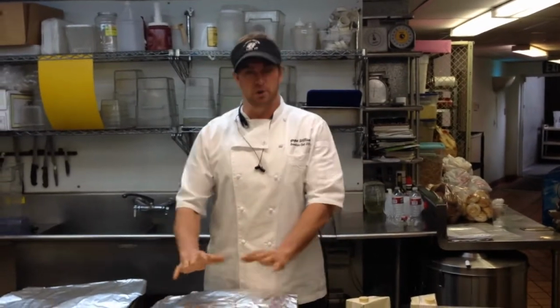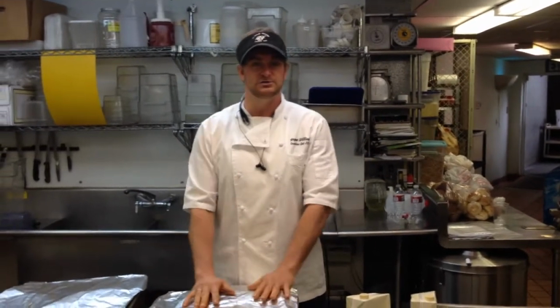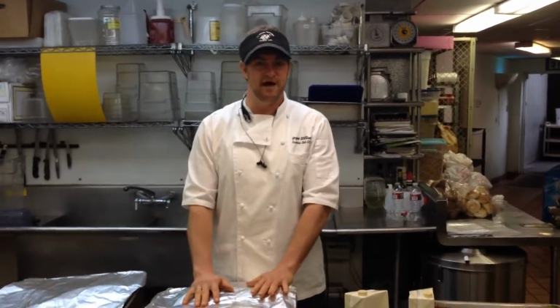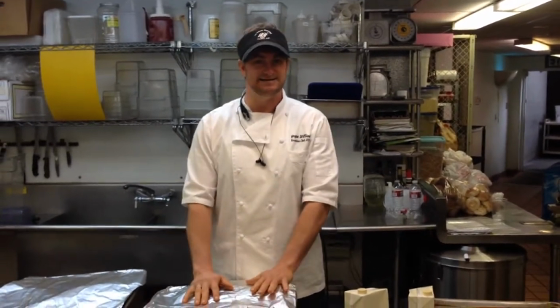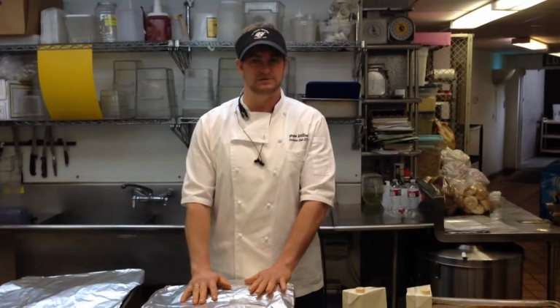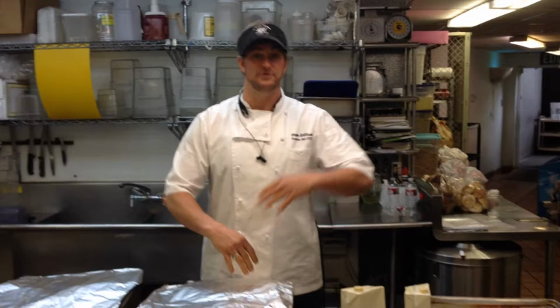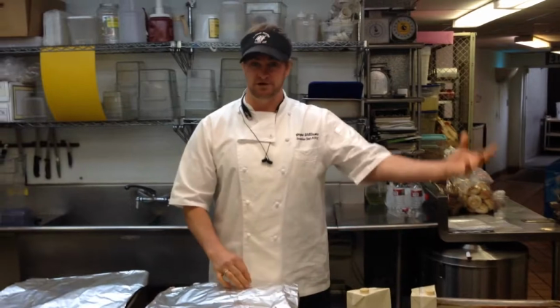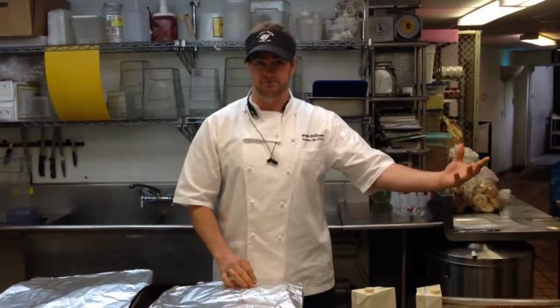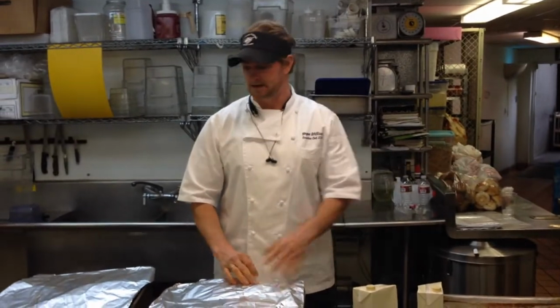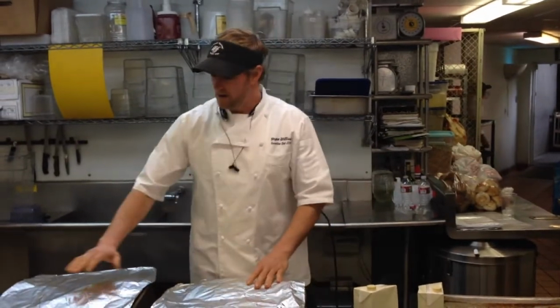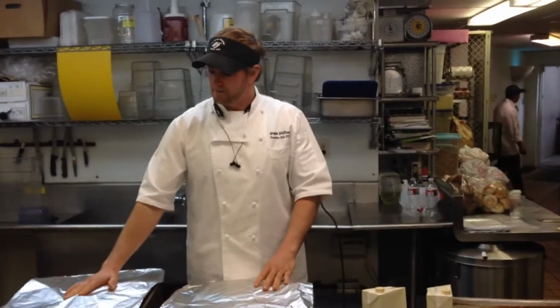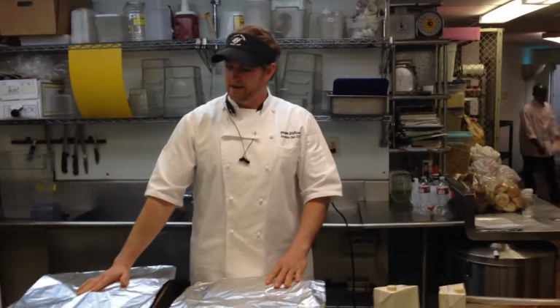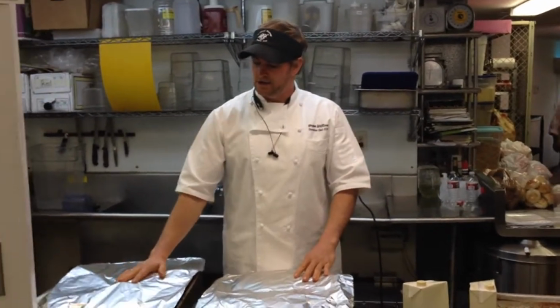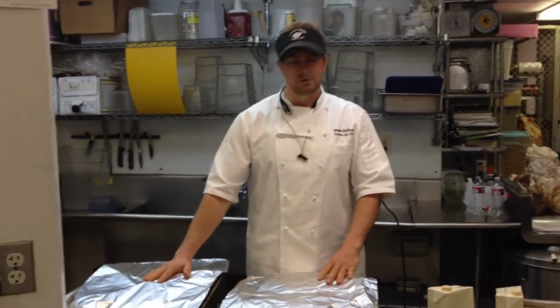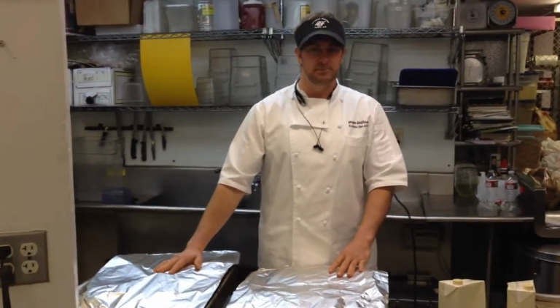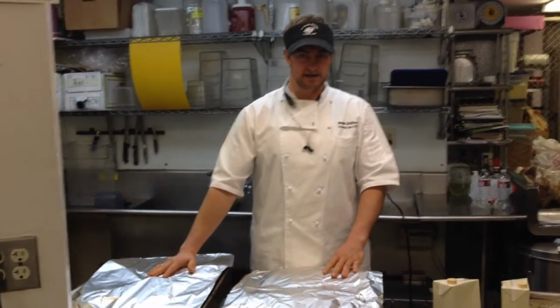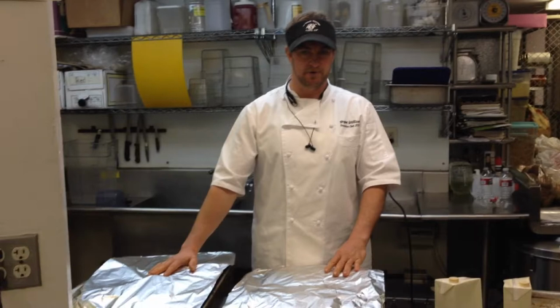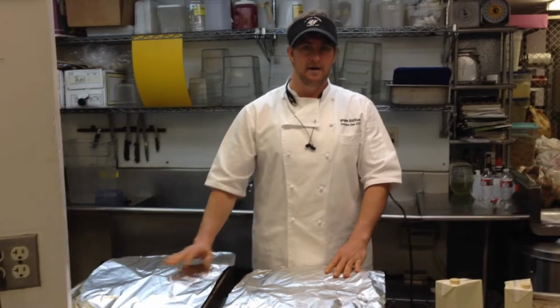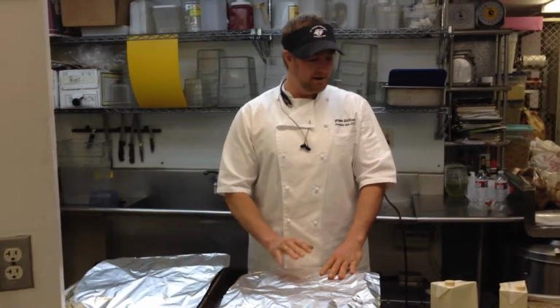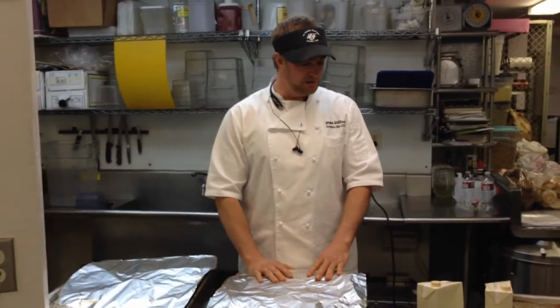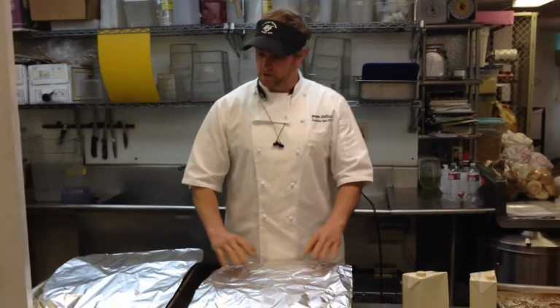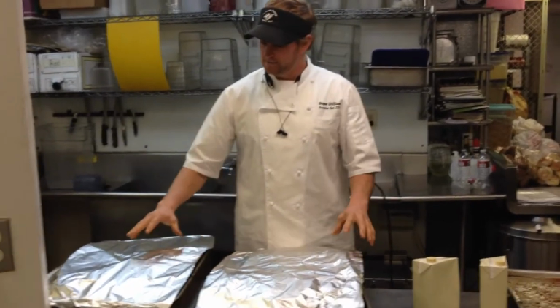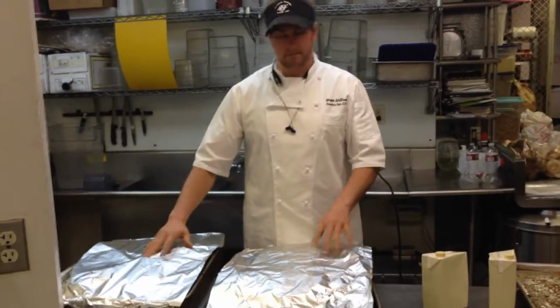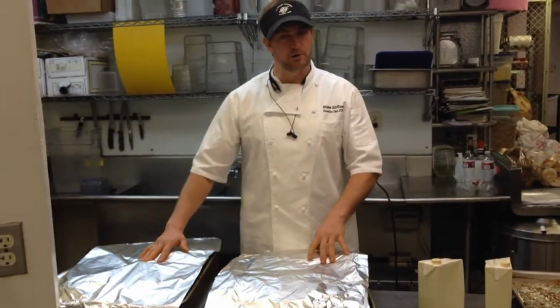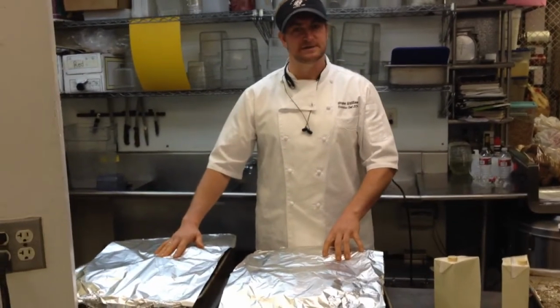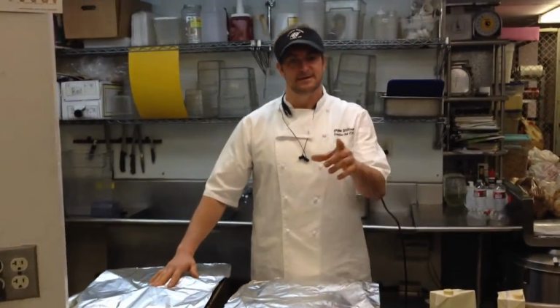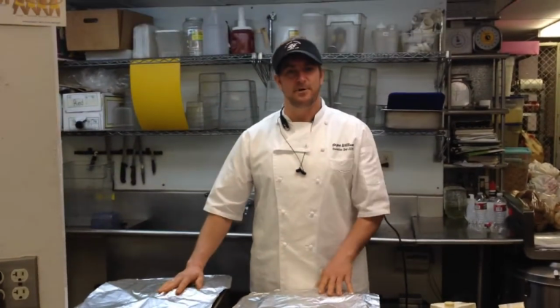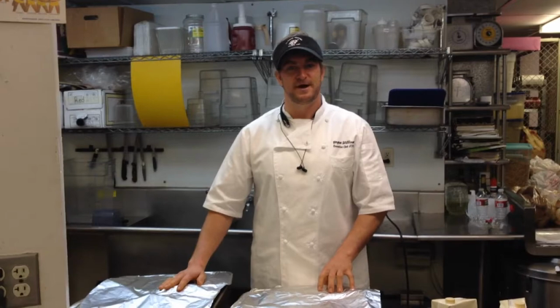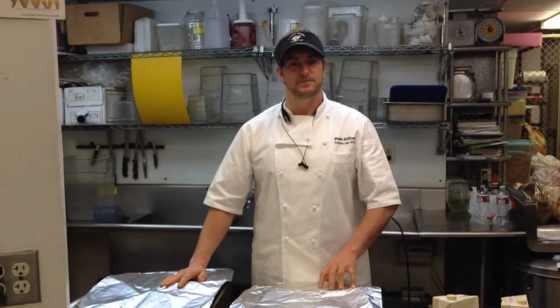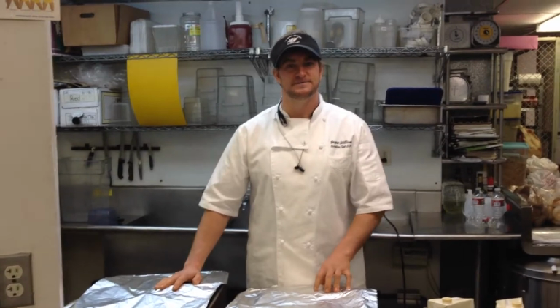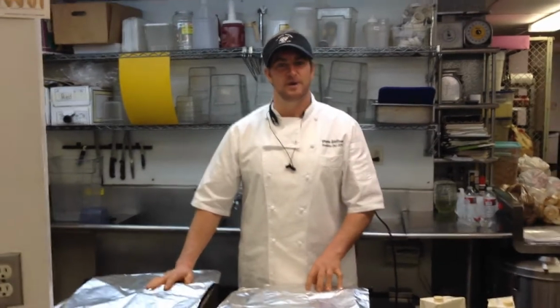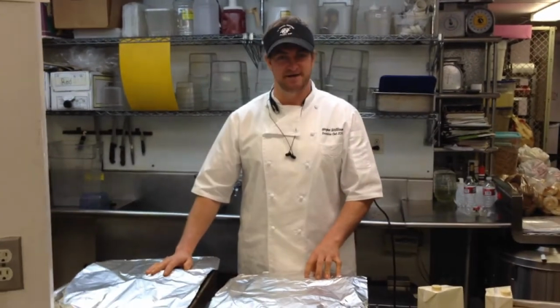So to recap: pork at 225°F for 8 to 10 hours after we've already smoked it for 8 to 10 hours, and brisket at 200°F. Once more, we're going to get pulled pork and brisket, doing some barbecue. I hope you learned something today. Ryan Williams — take care.